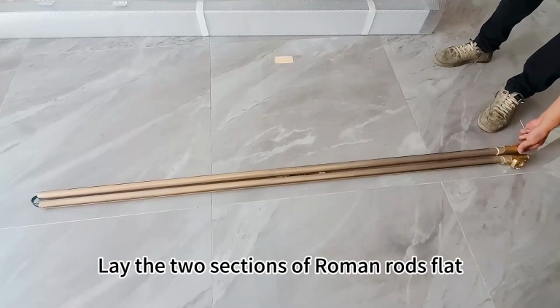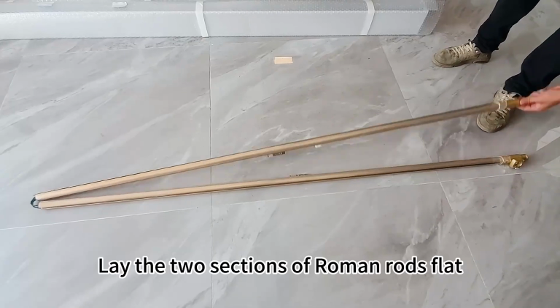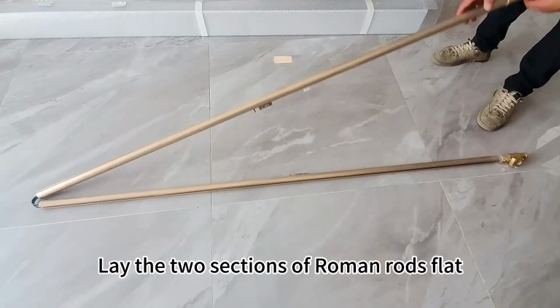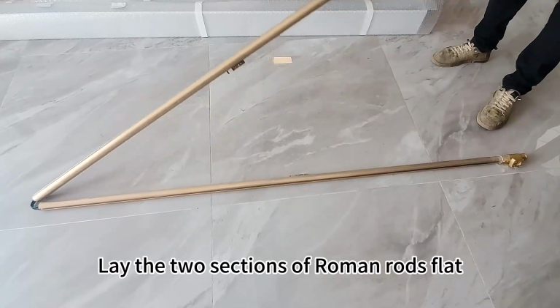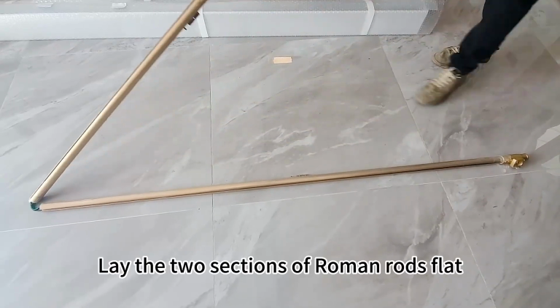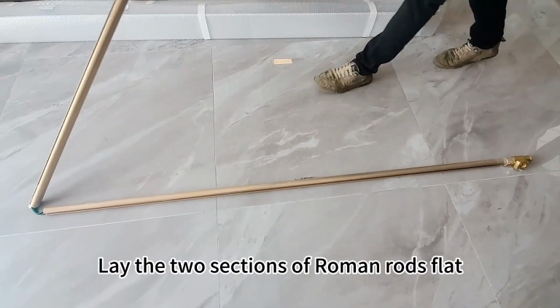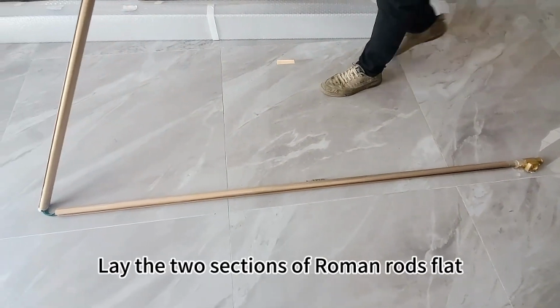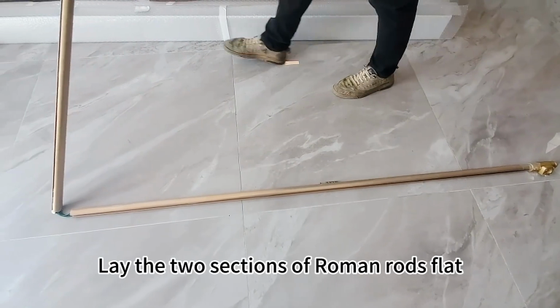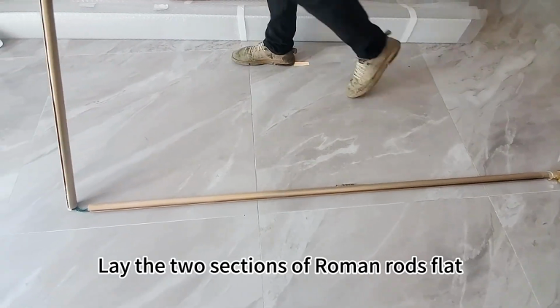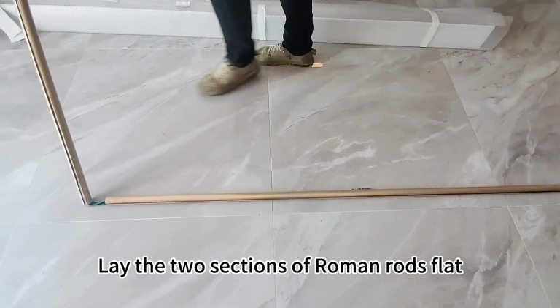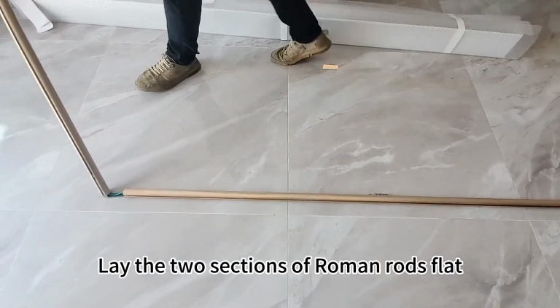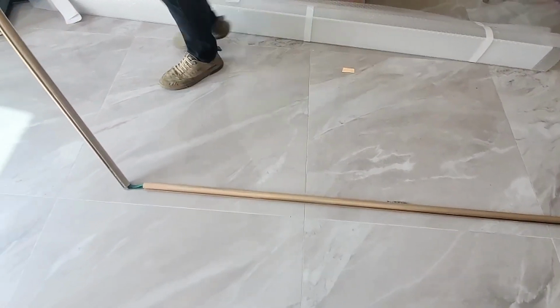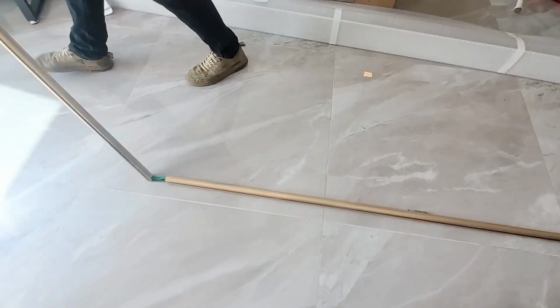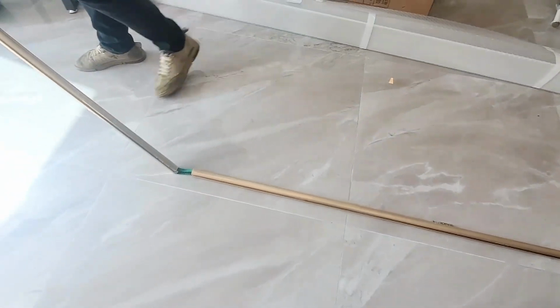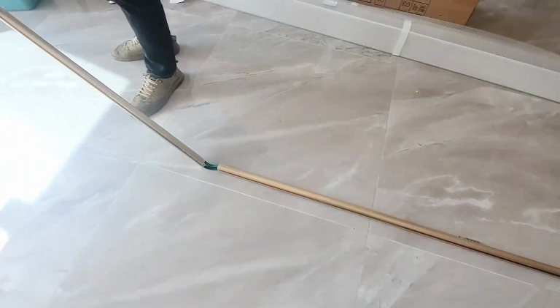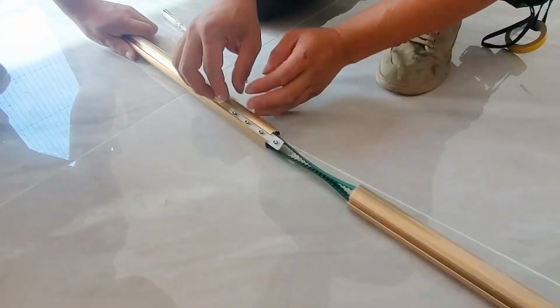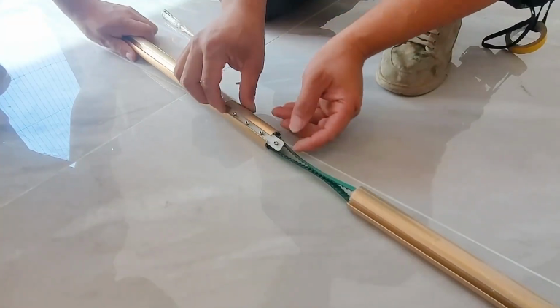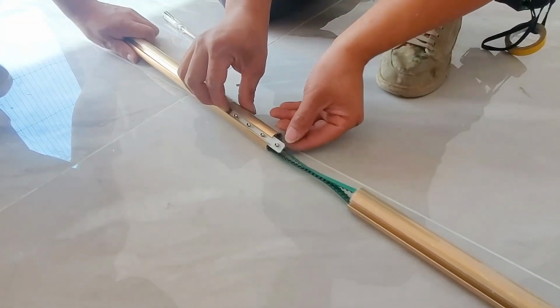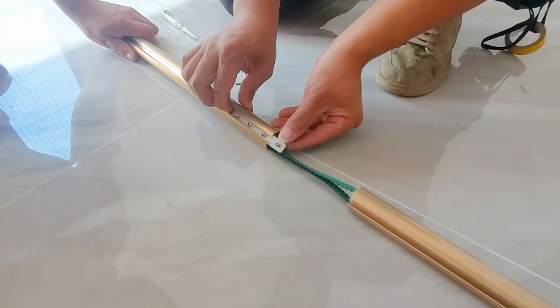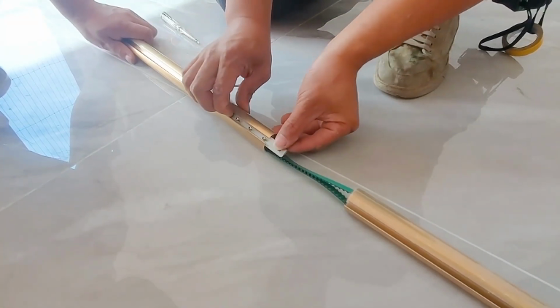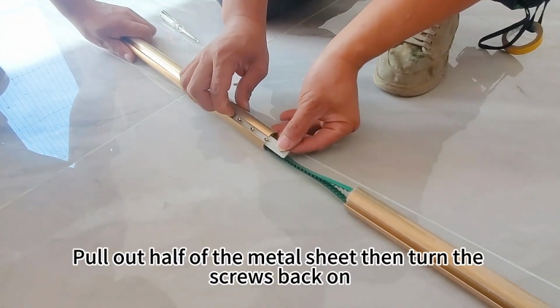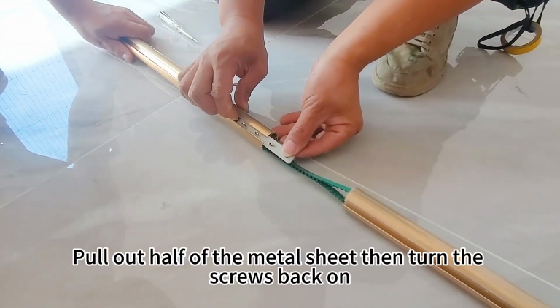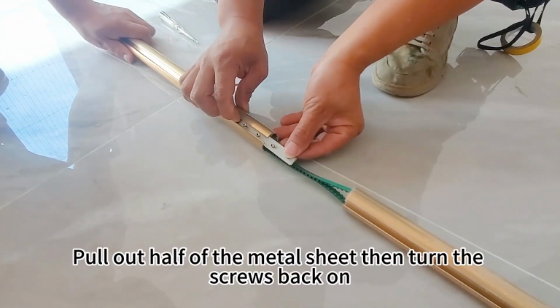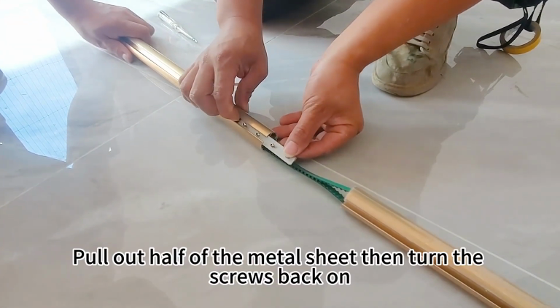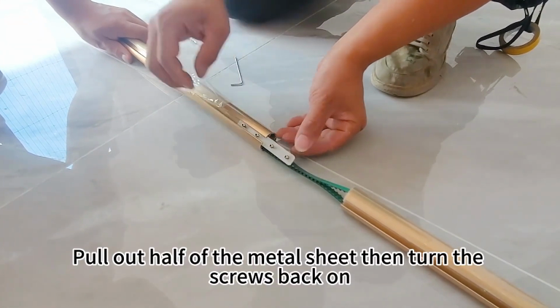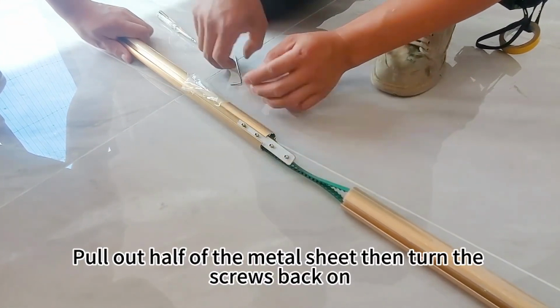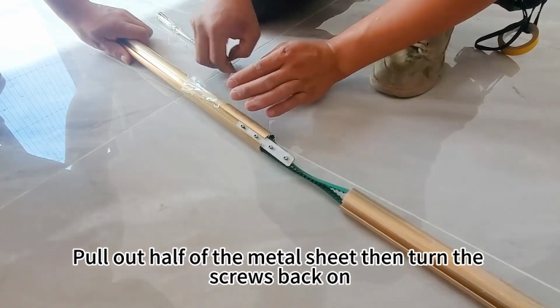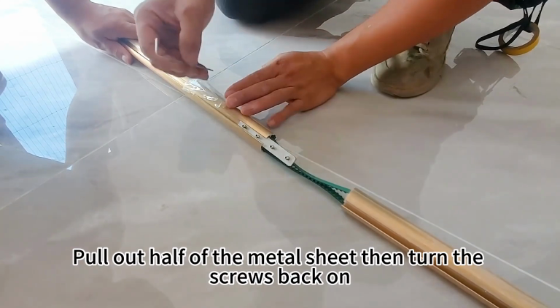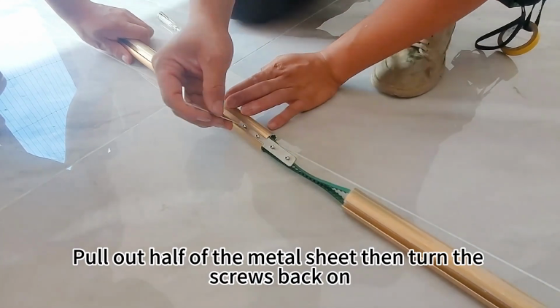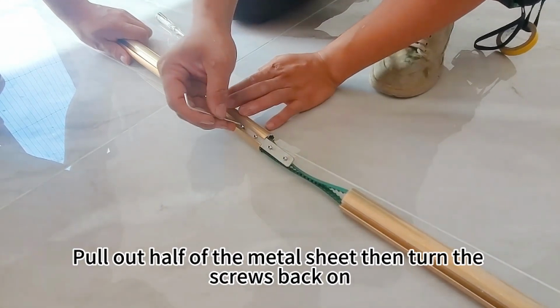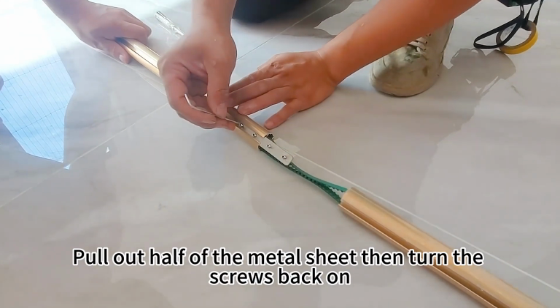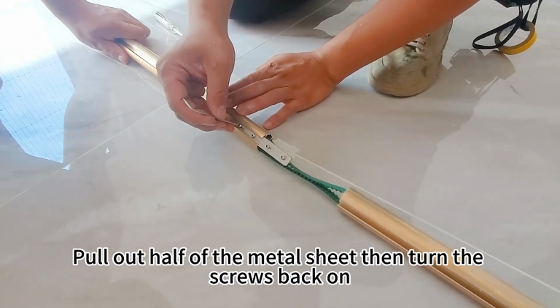Lay the two sections of Roman rods flat. Pull out half of the metal sheet, then turn the screws back on.